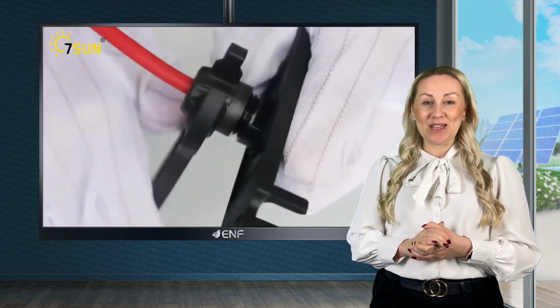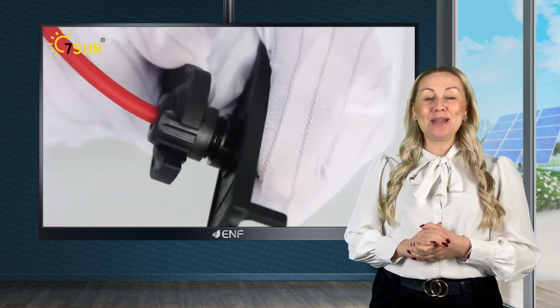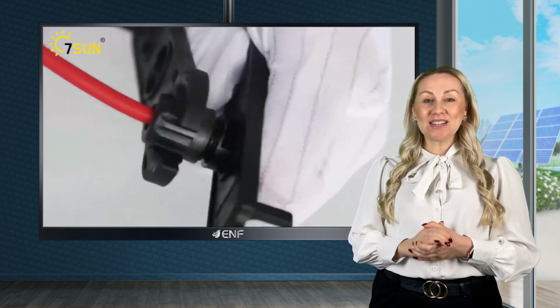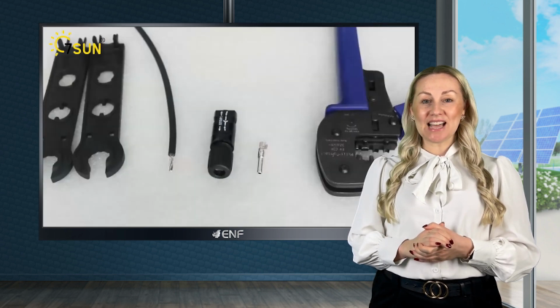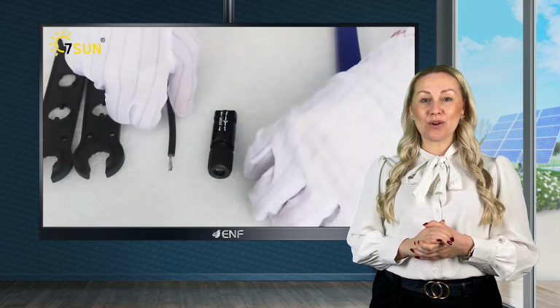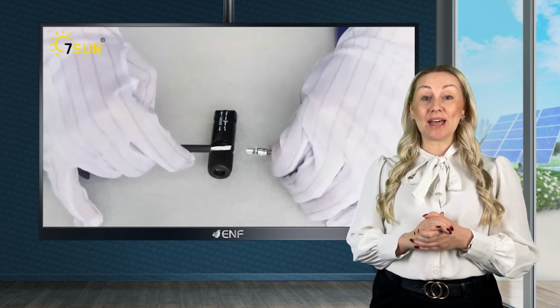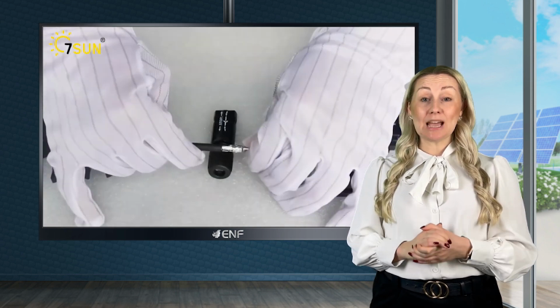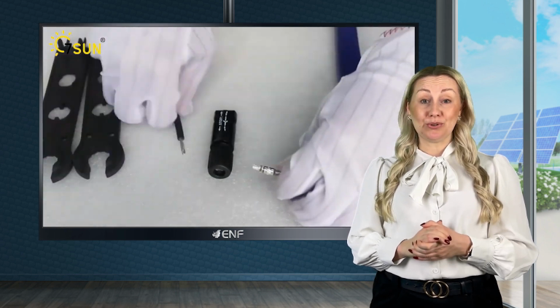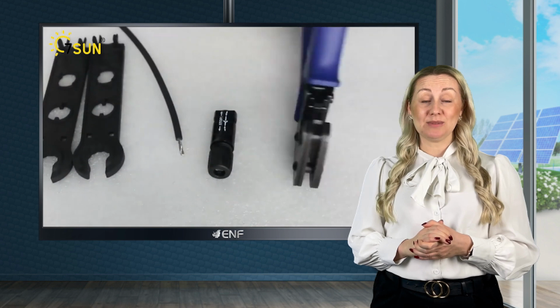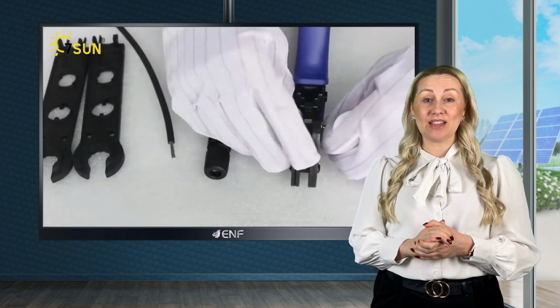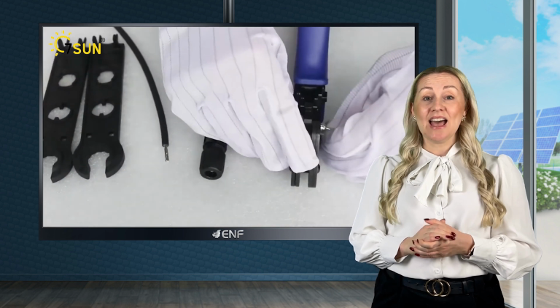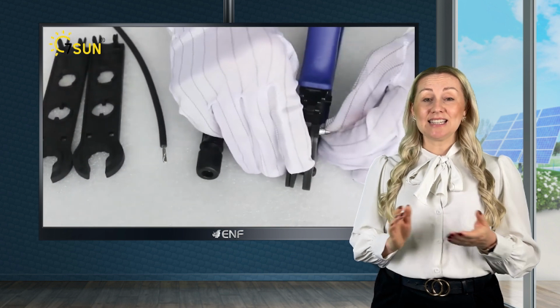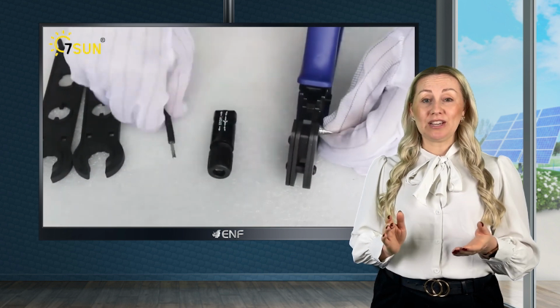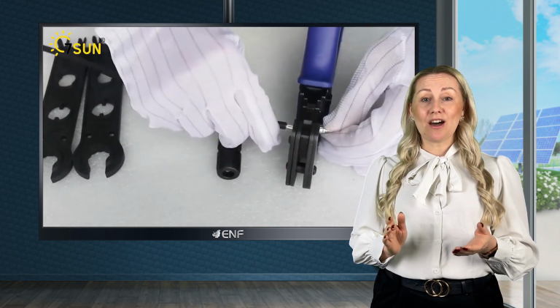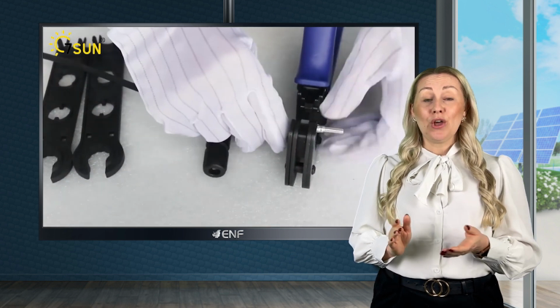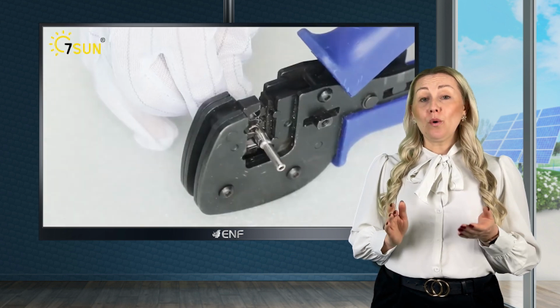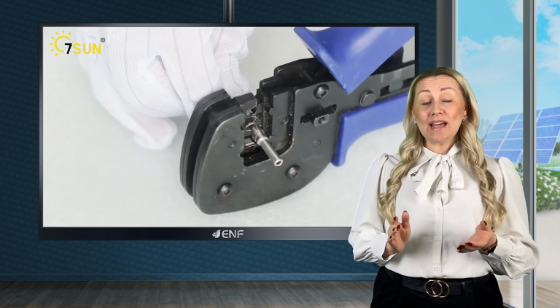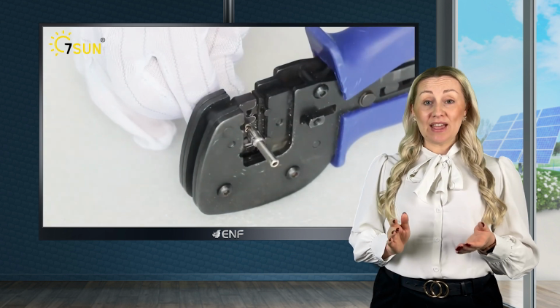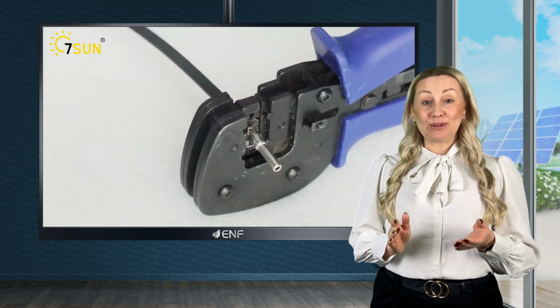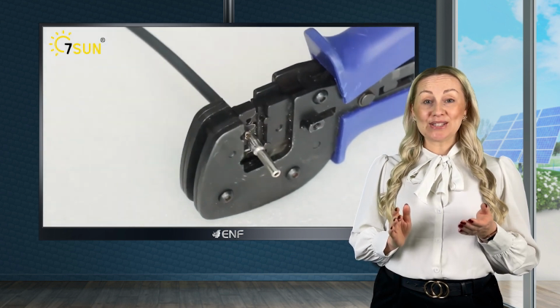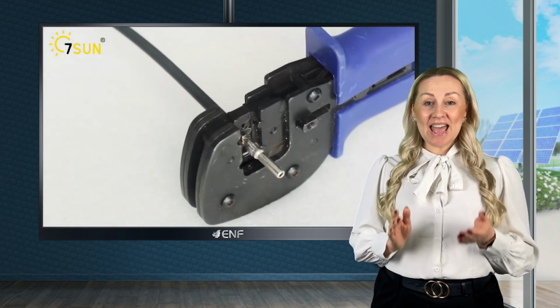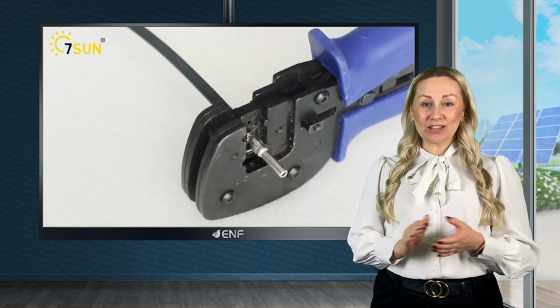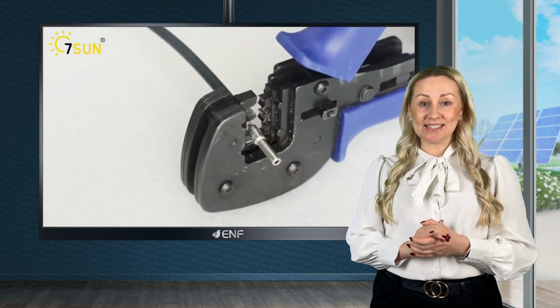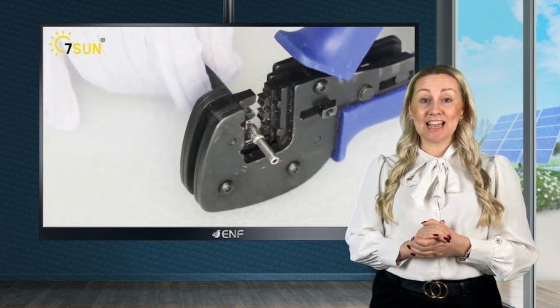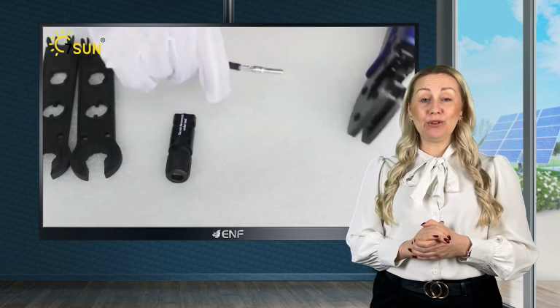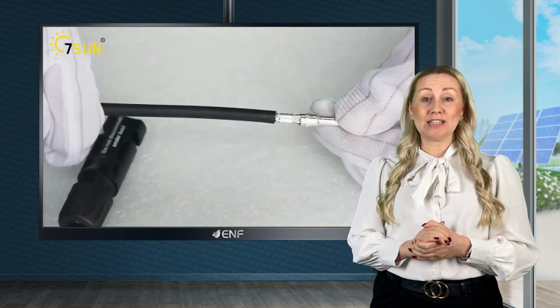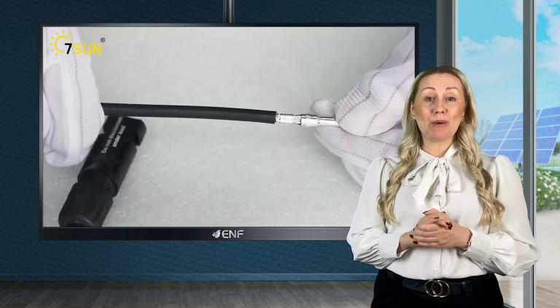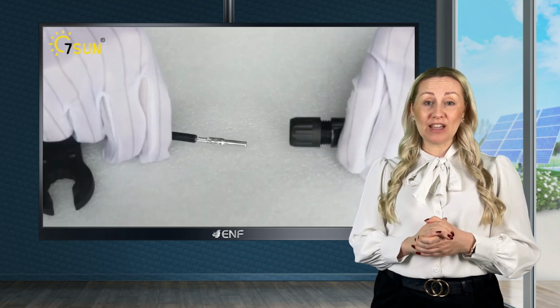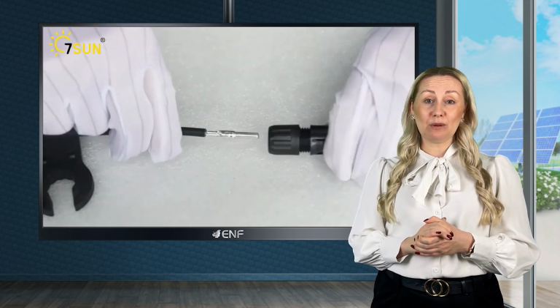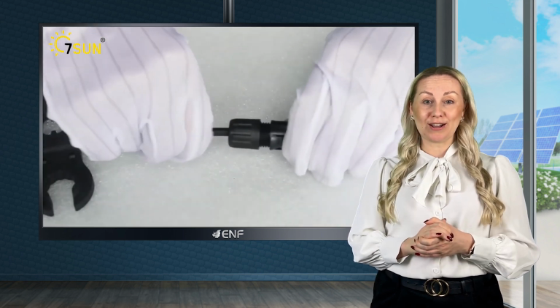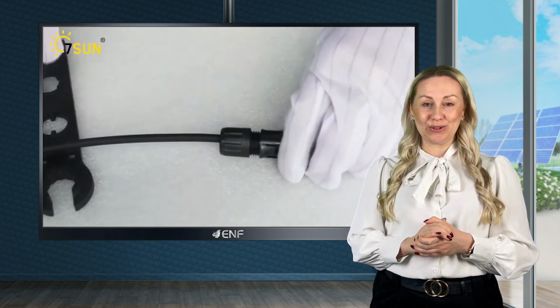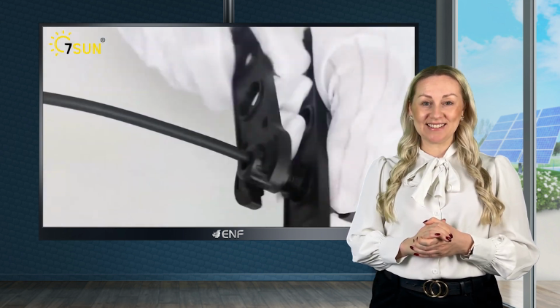We pride ourselves on our exceptional customer service and experienced staff, who are always available to answer any questions and help you find the perfect solar products for your needs.